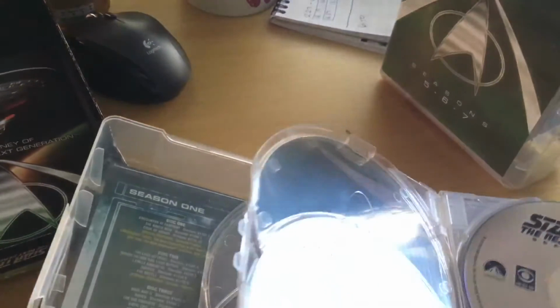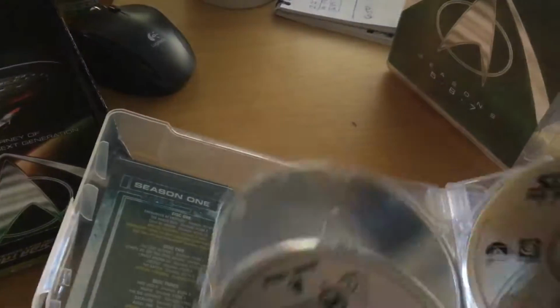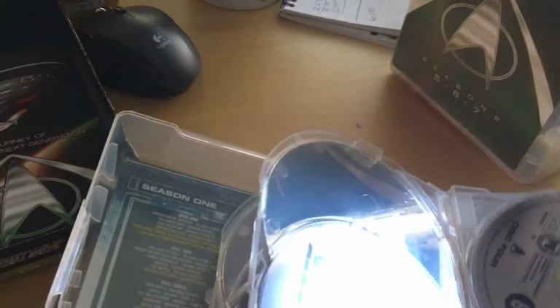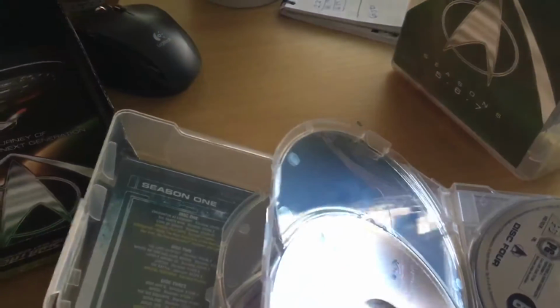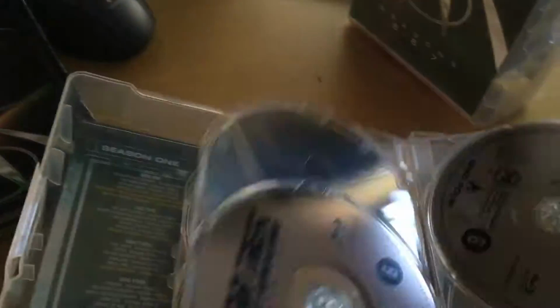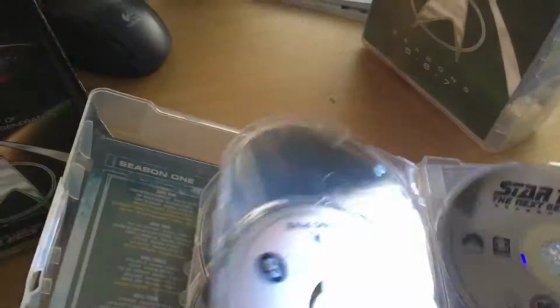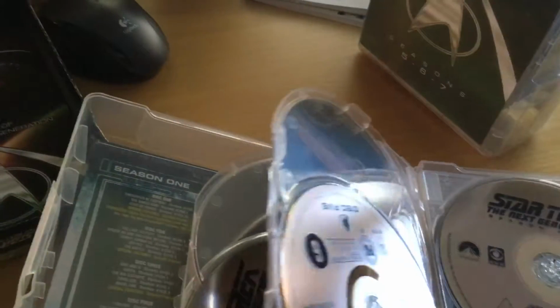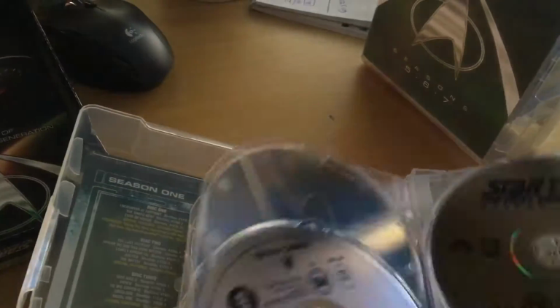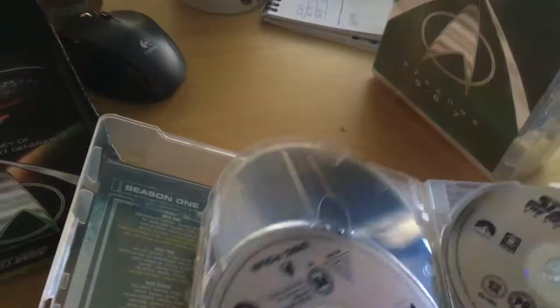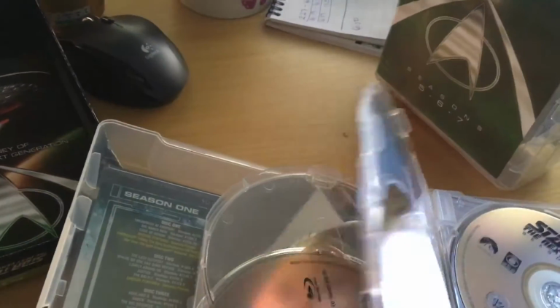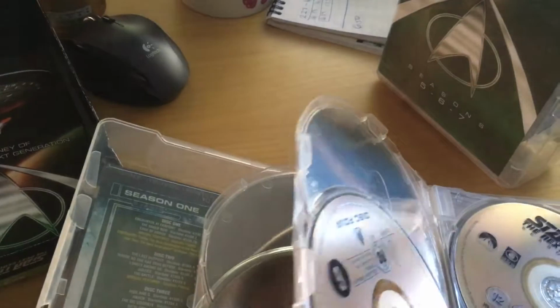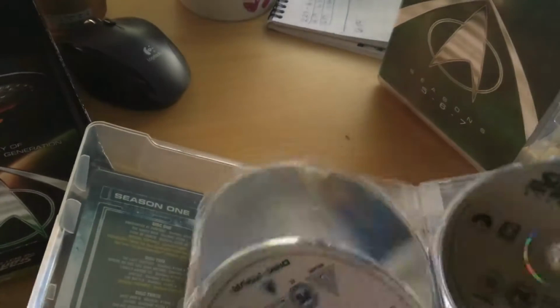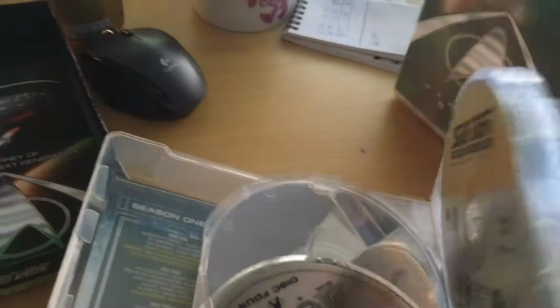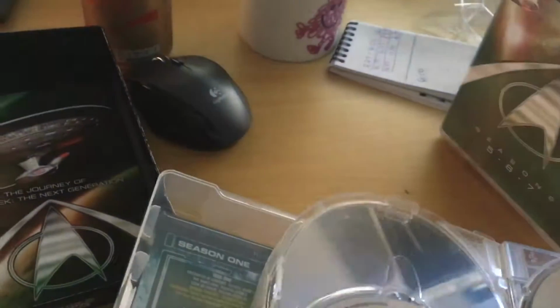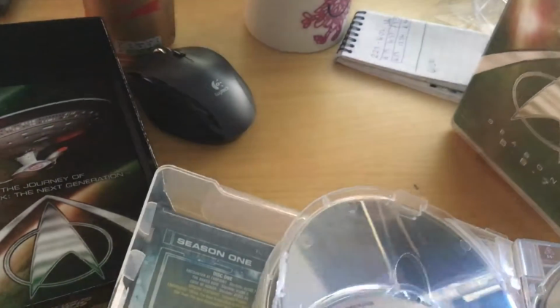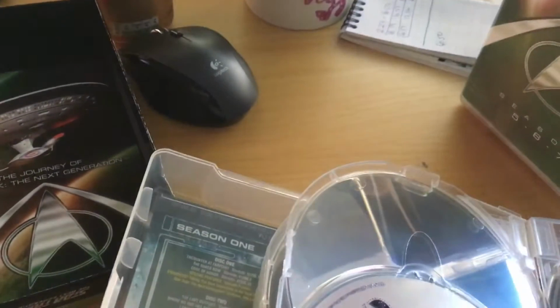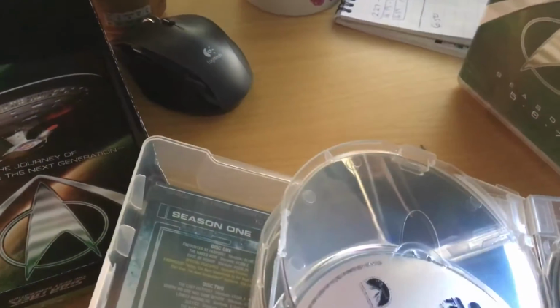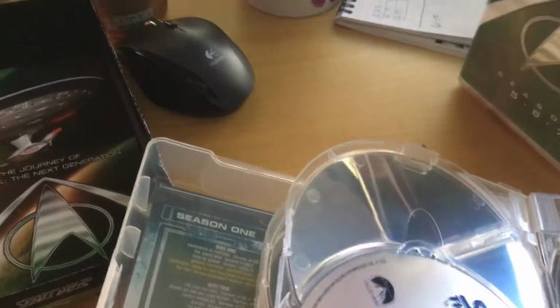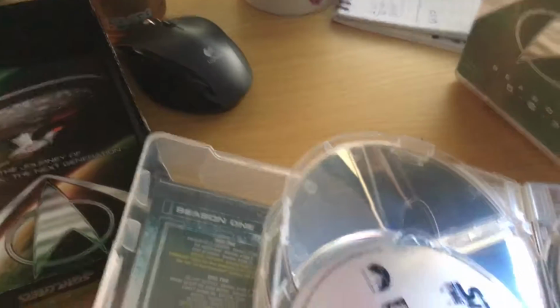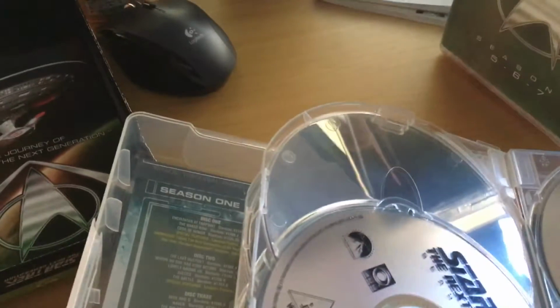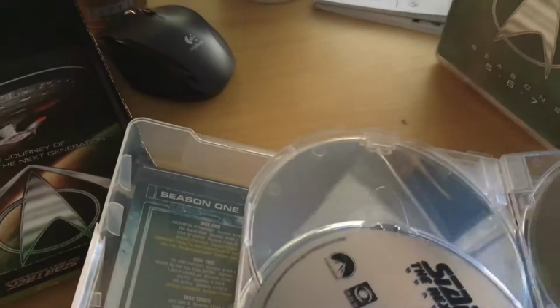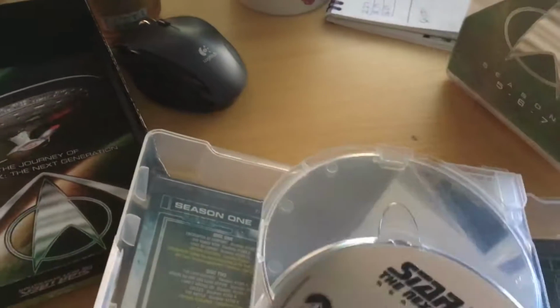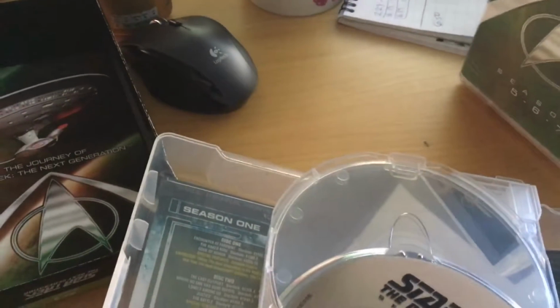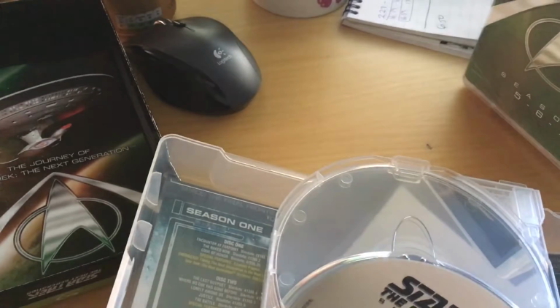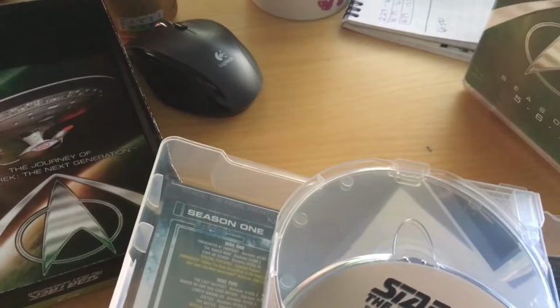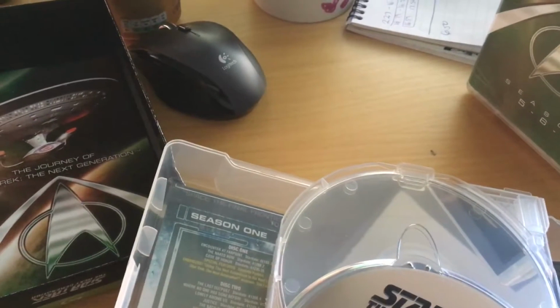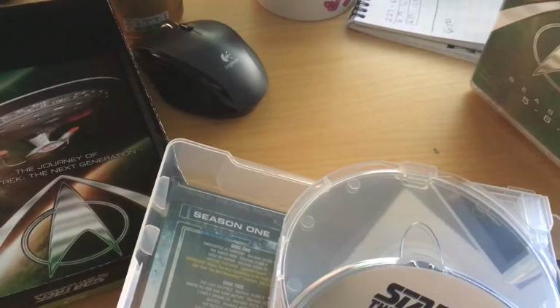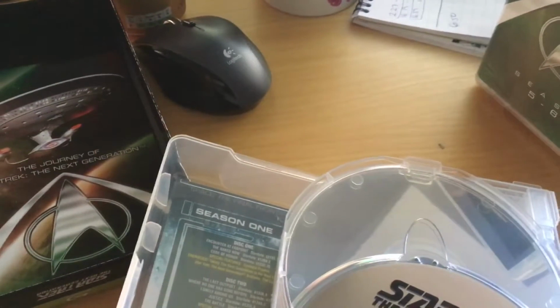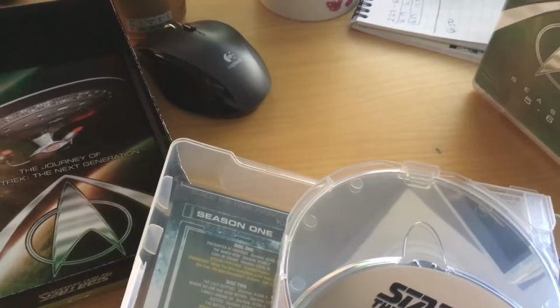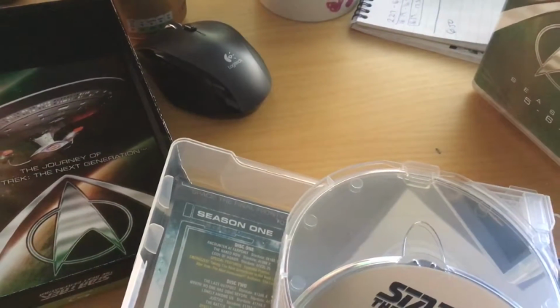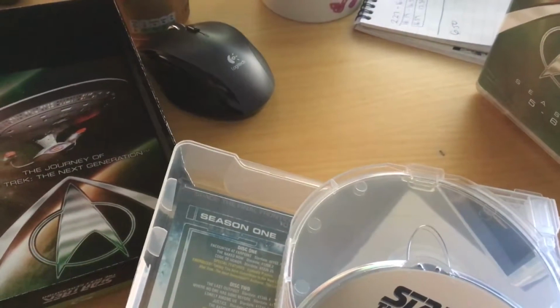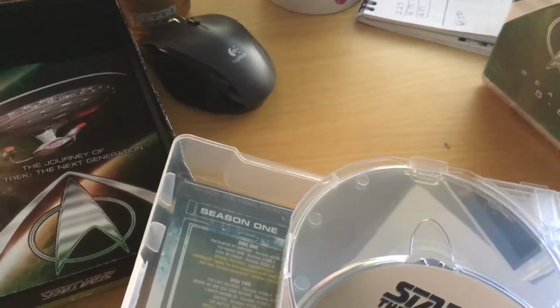There's only two discs visible here. Each season is split into six discs.